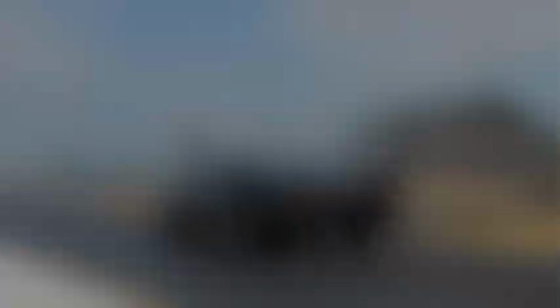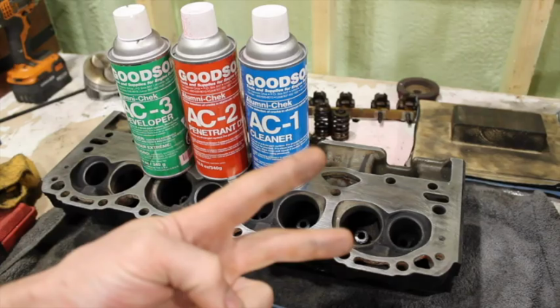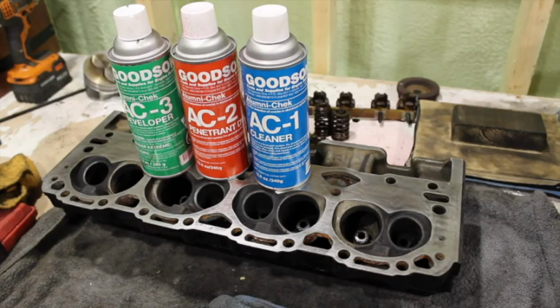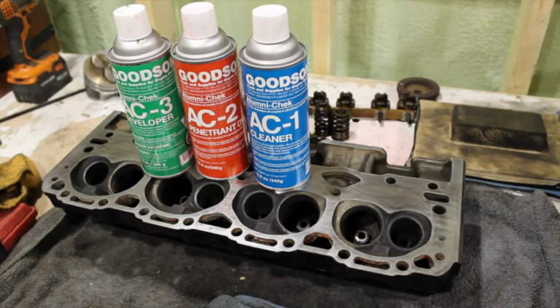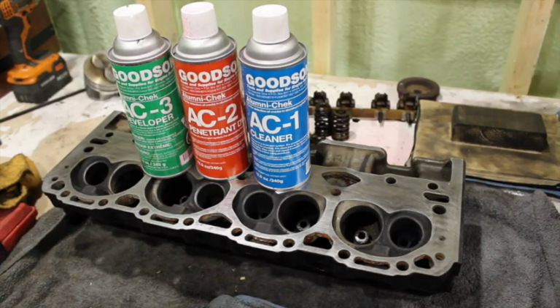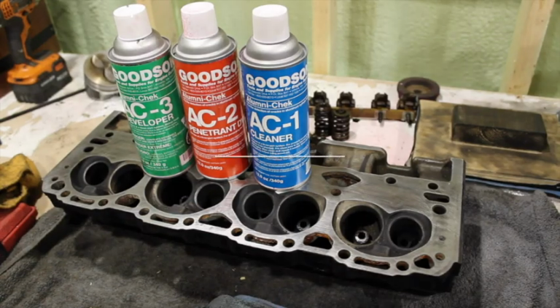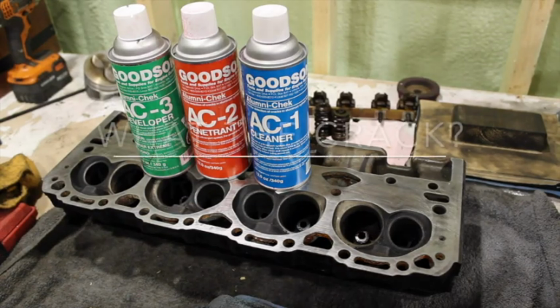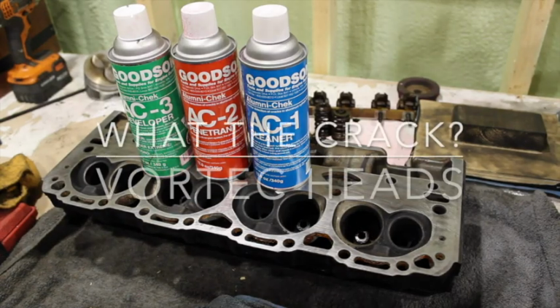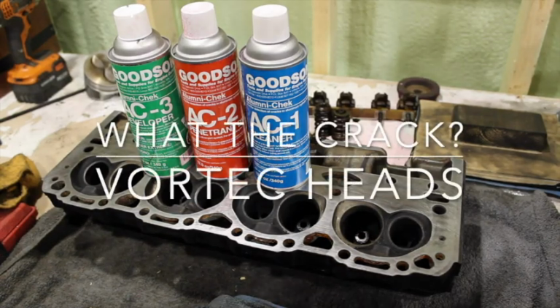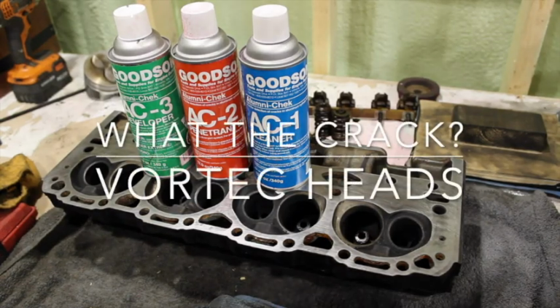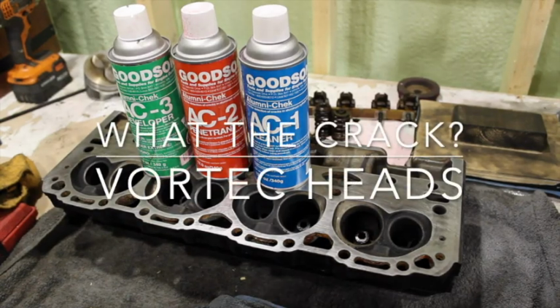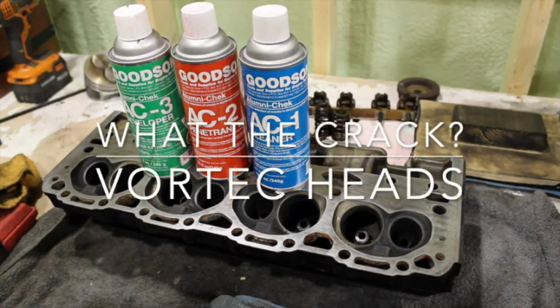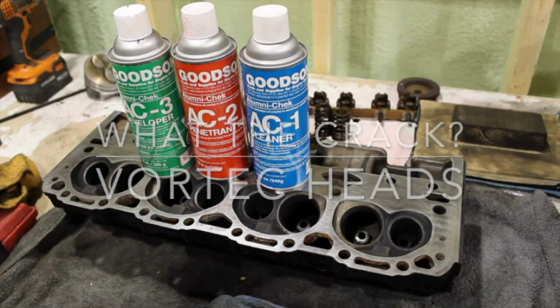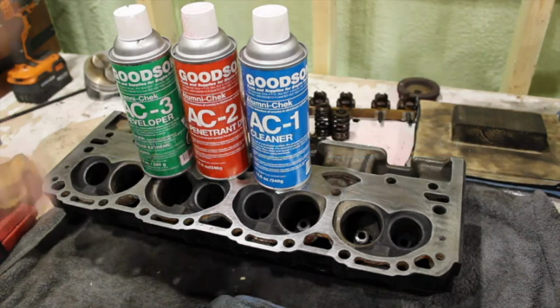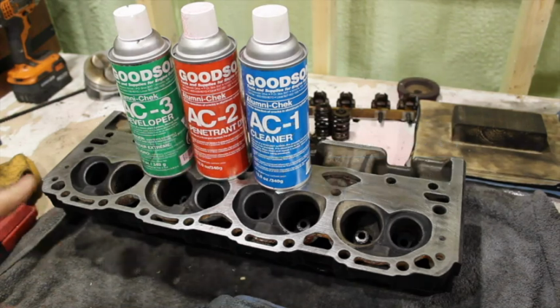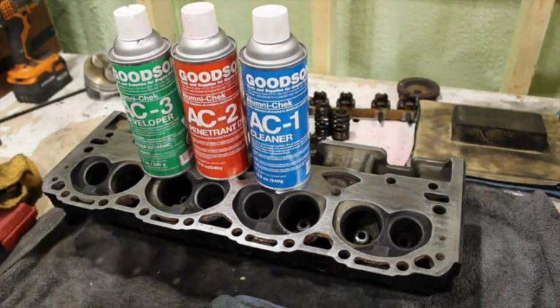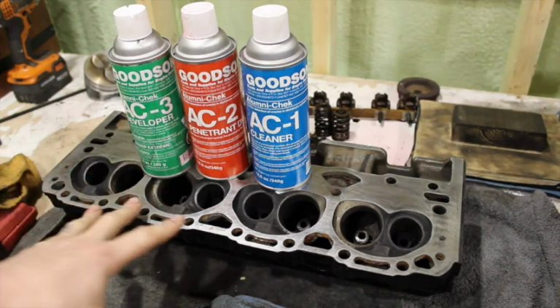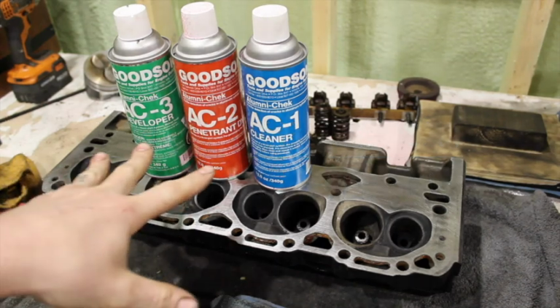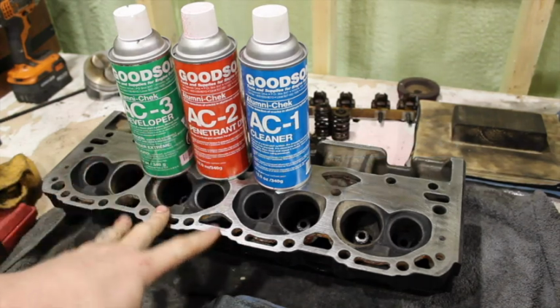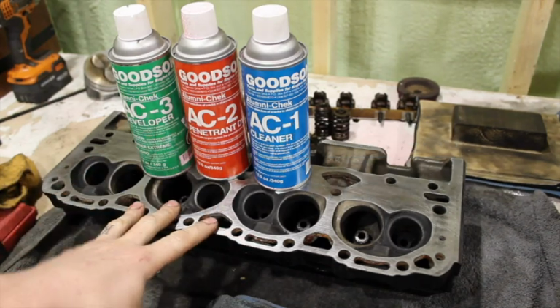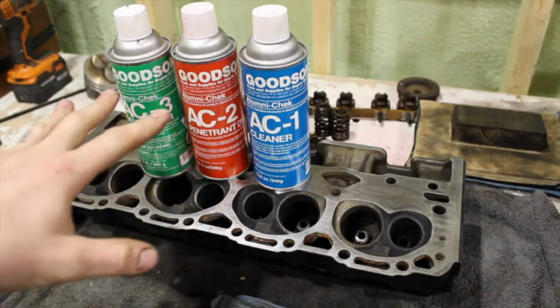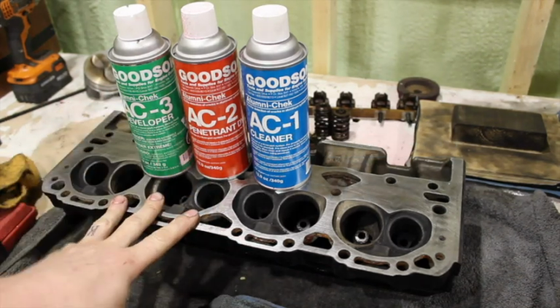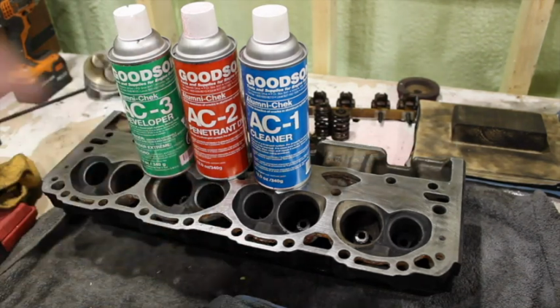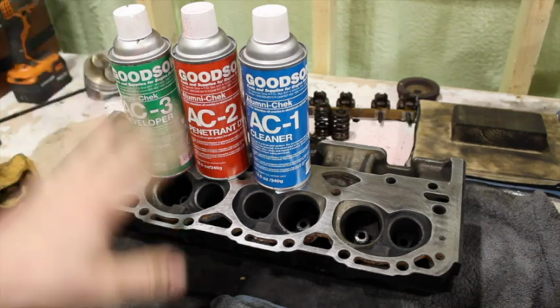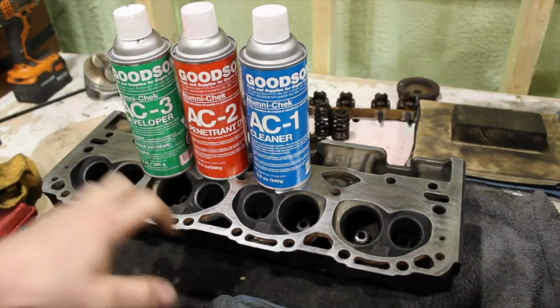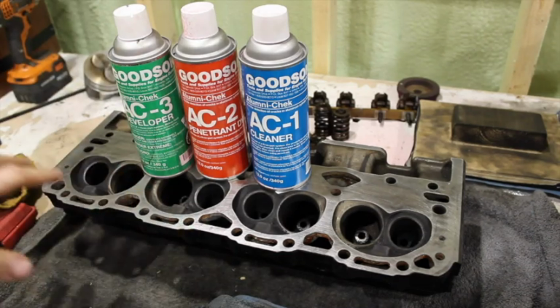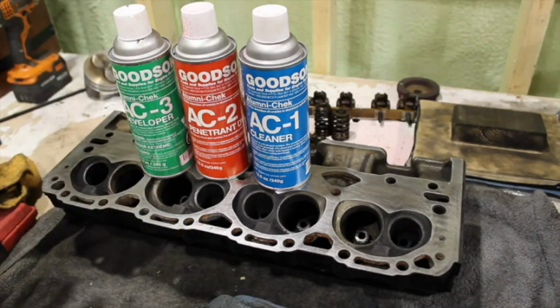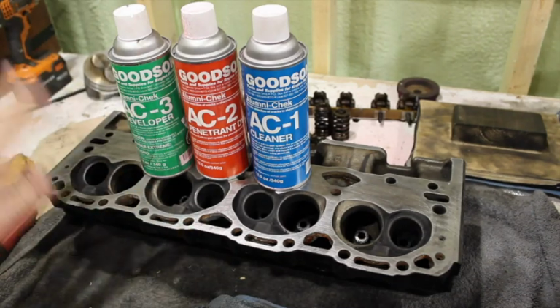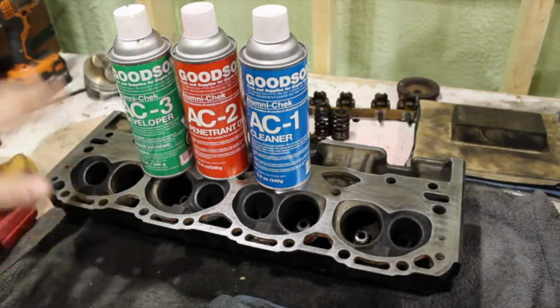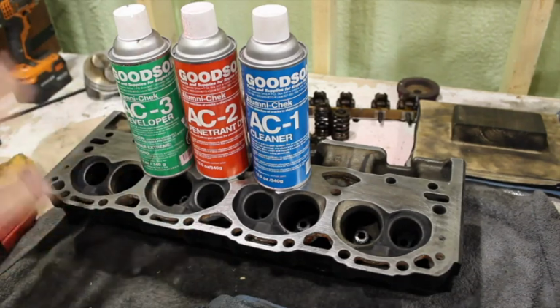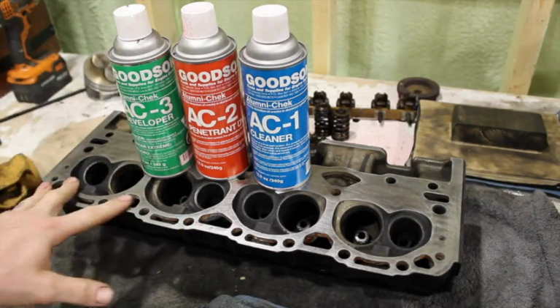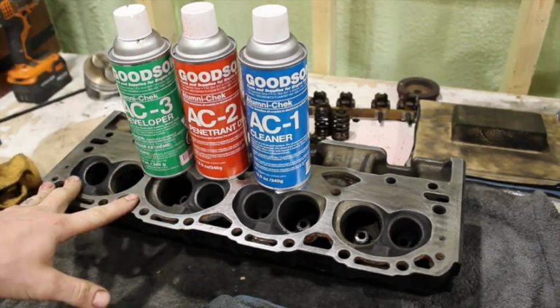What is going on guys? Pat out in the shop here. I just wanted to show you a quick, easy way you can check for cracks on your Vortec cylinder head or any other cylinder head, aluminum or cast iron, at home.